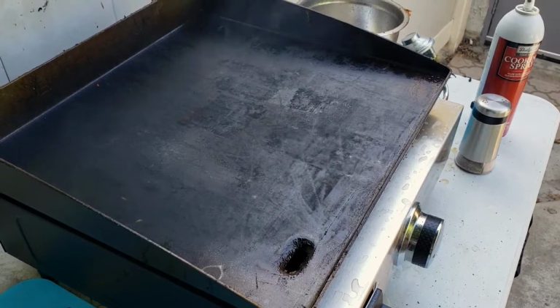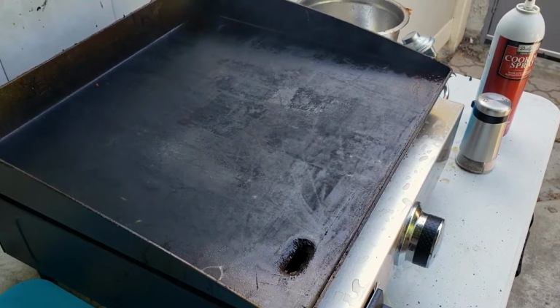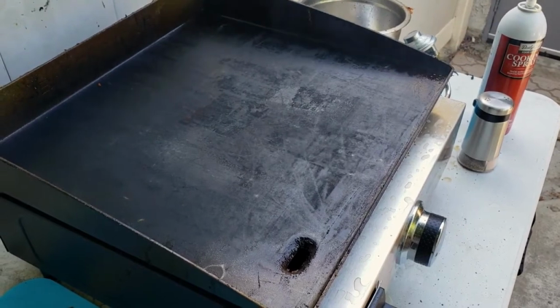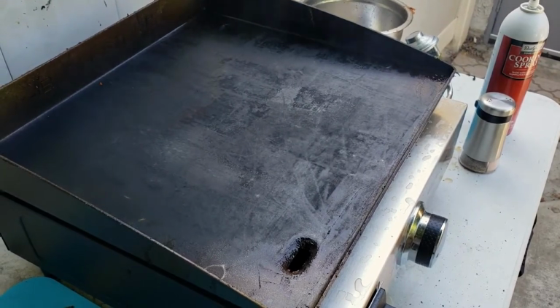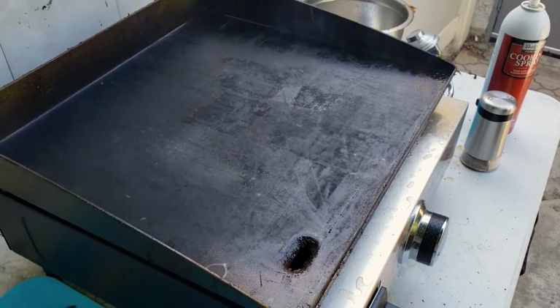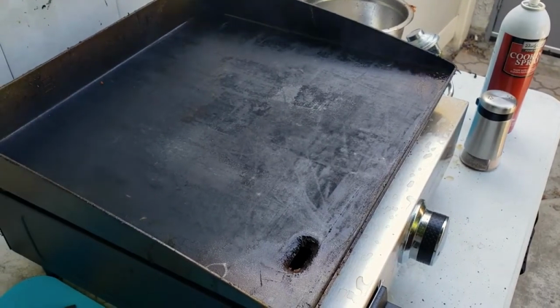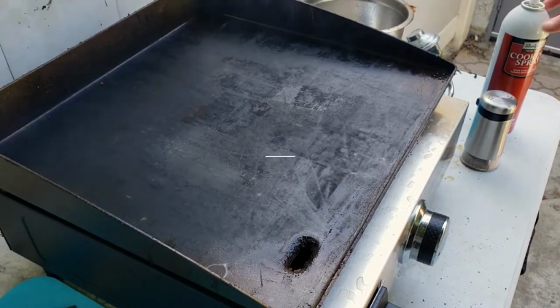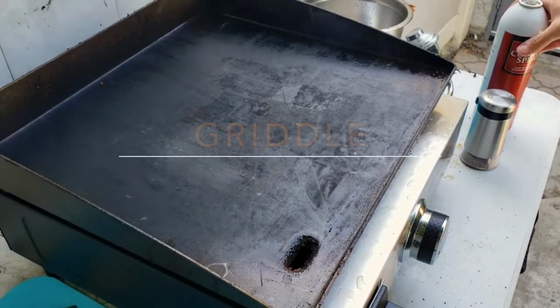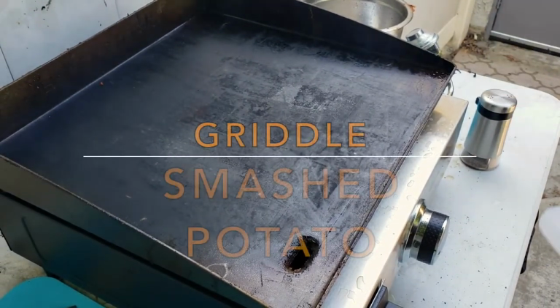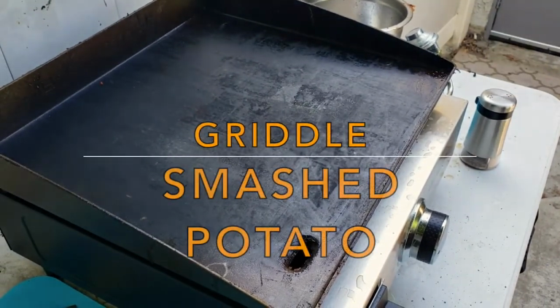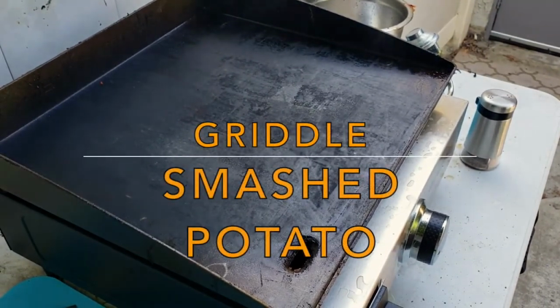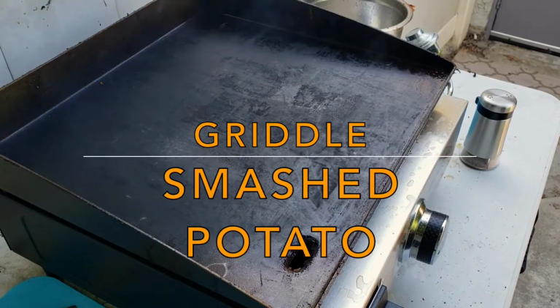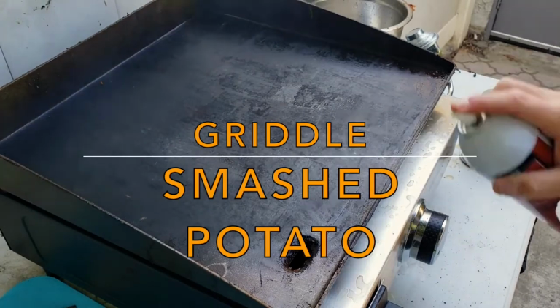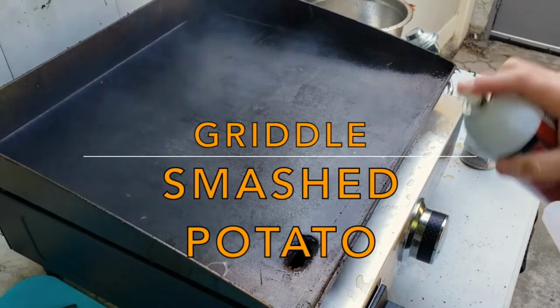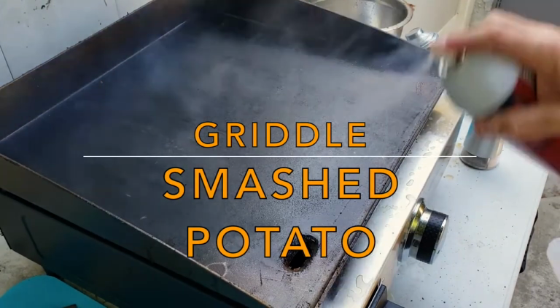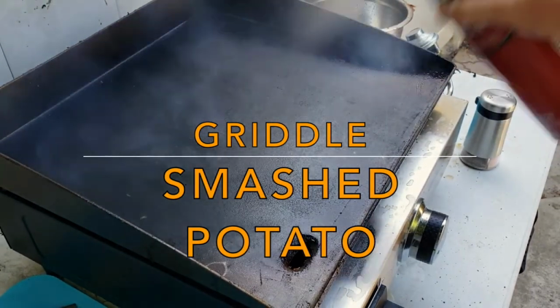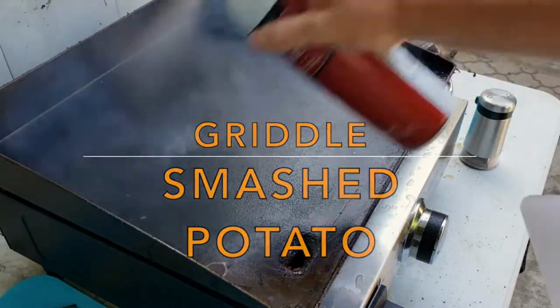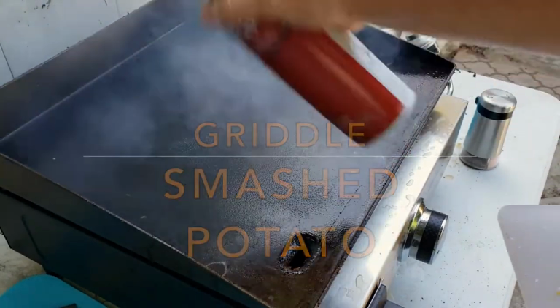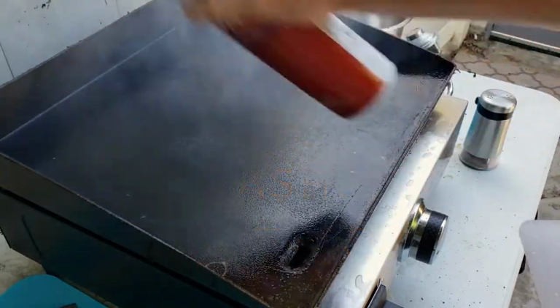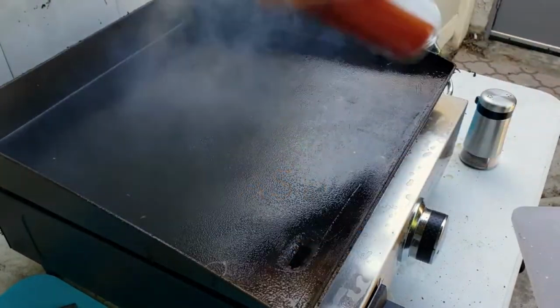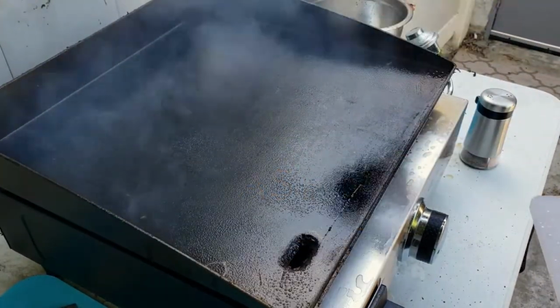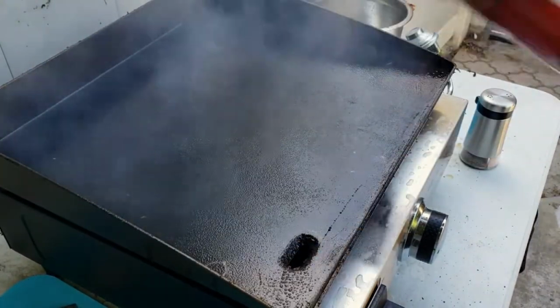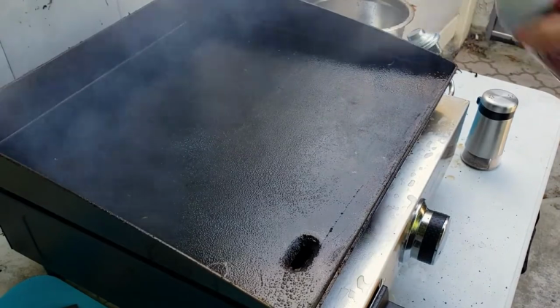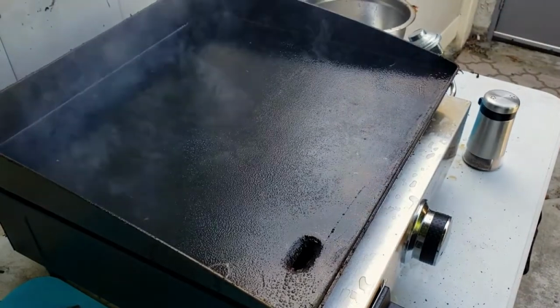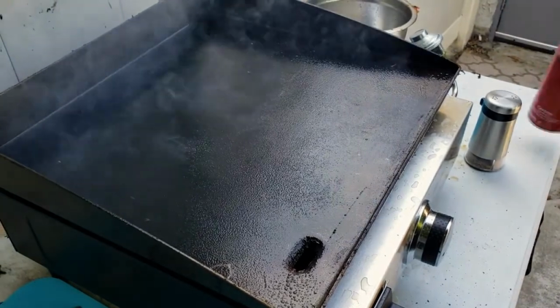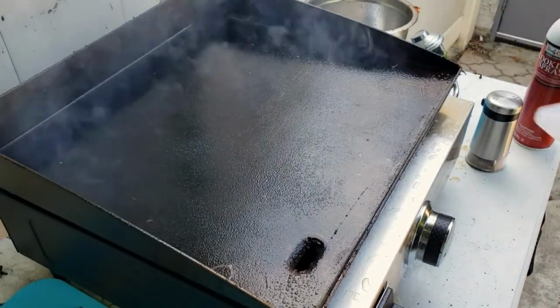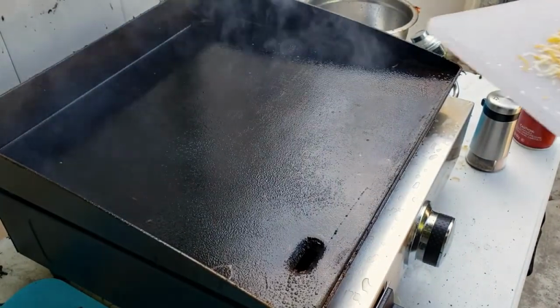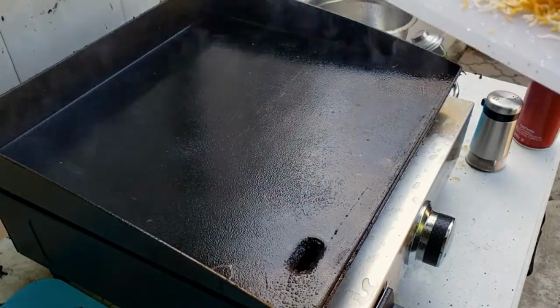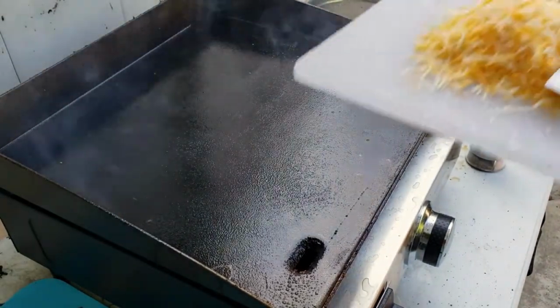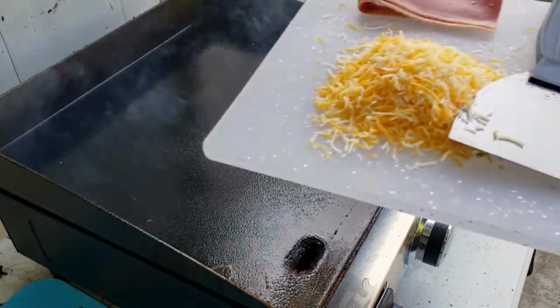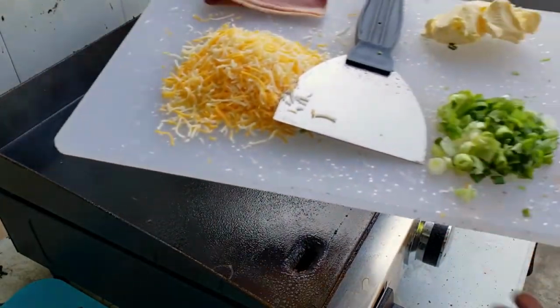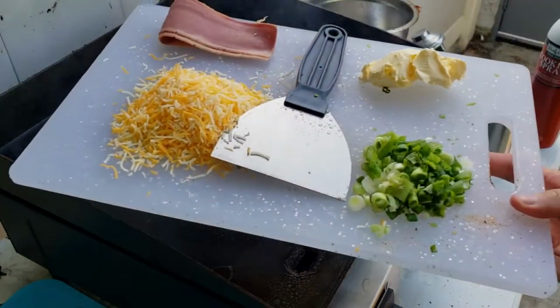Alright guys, today I want to teach you a little recipe called smashed potato. First off, we start with a little bit of cooking spray just to get the griddle nice and clean. These are going to be the main ingredients that we use.